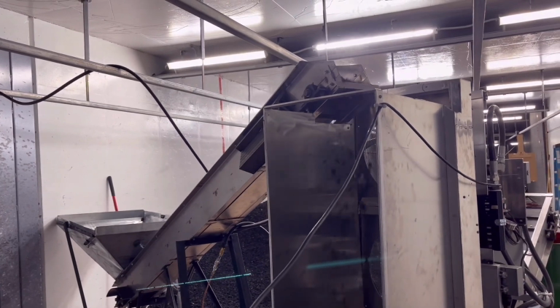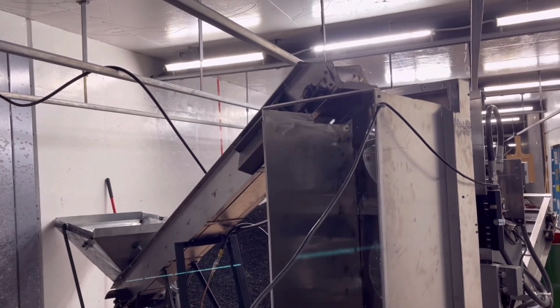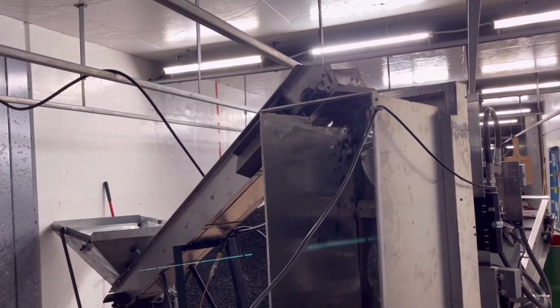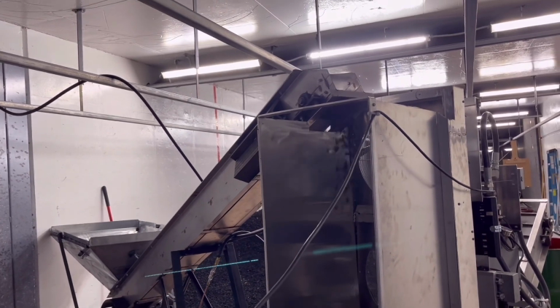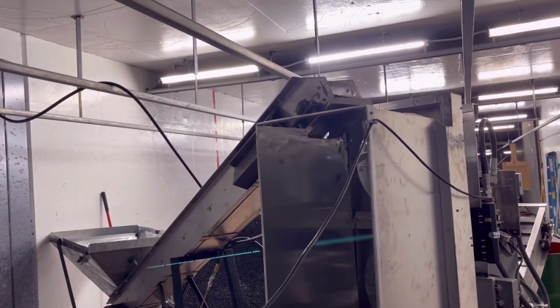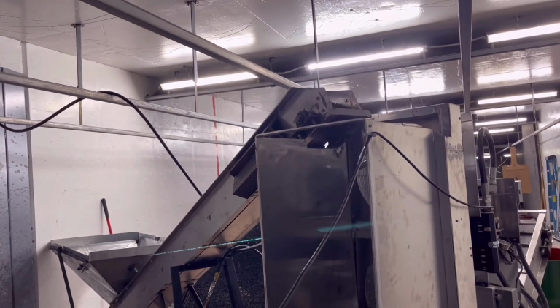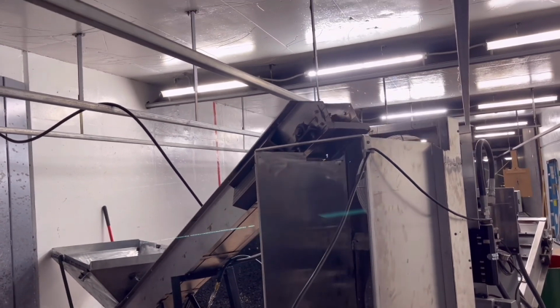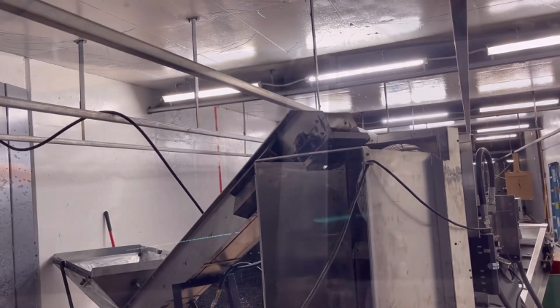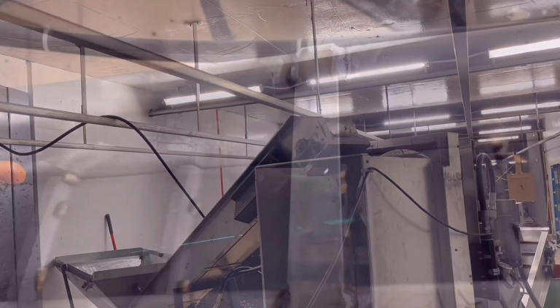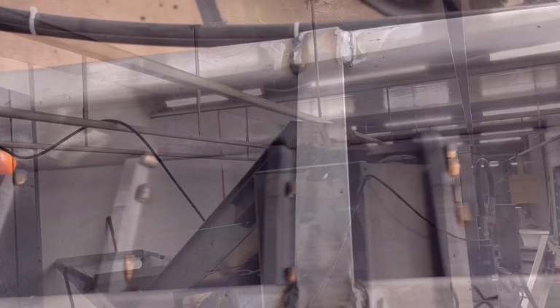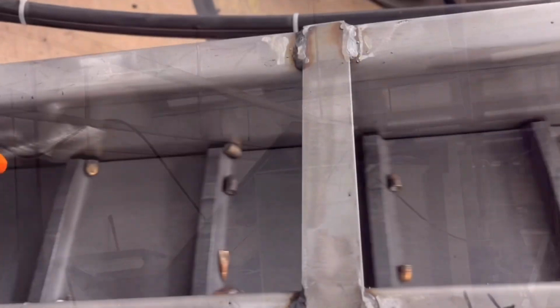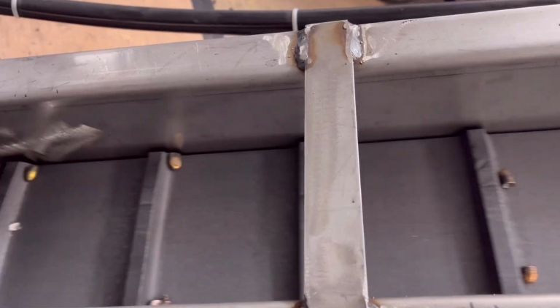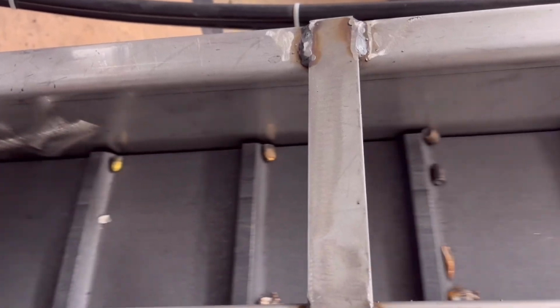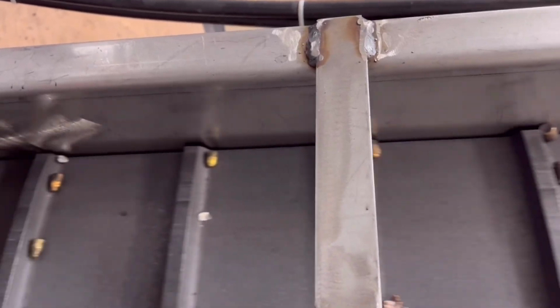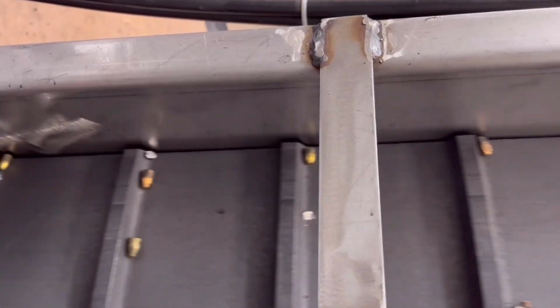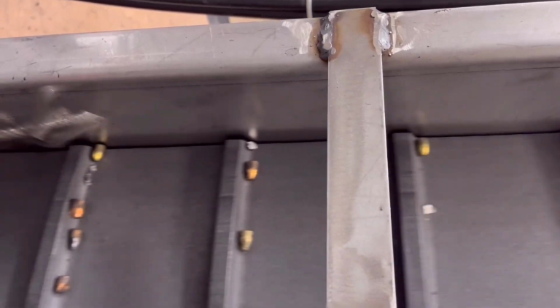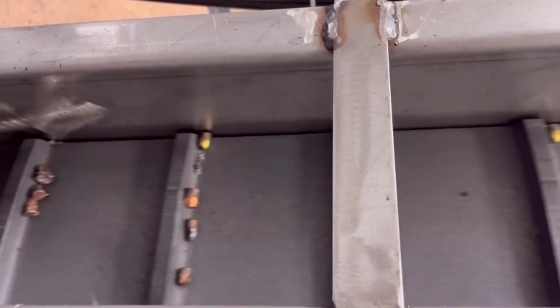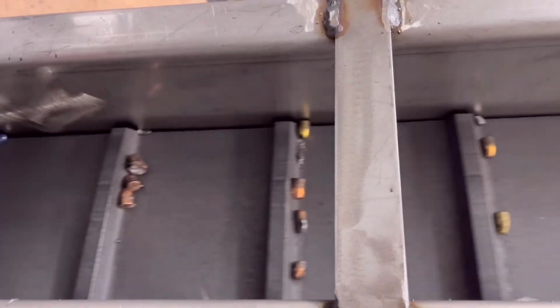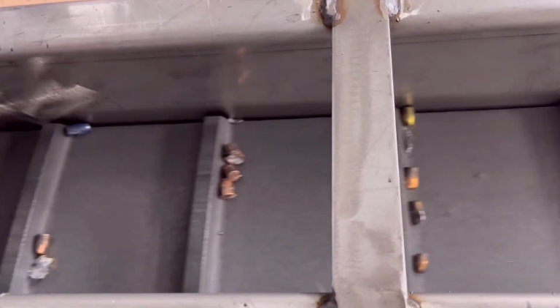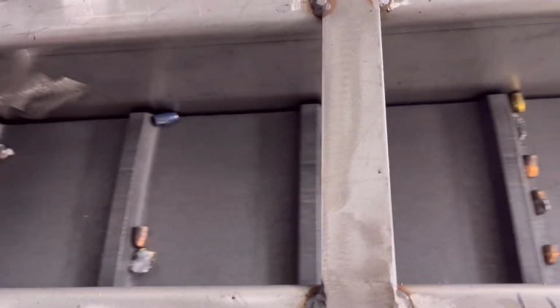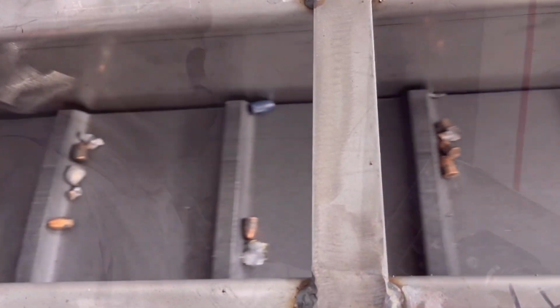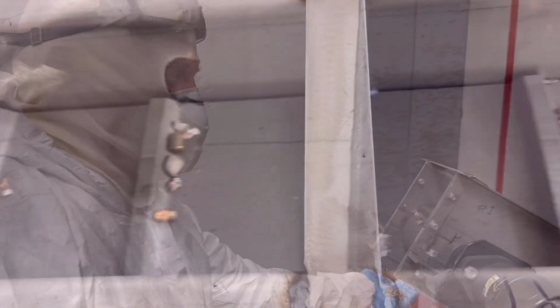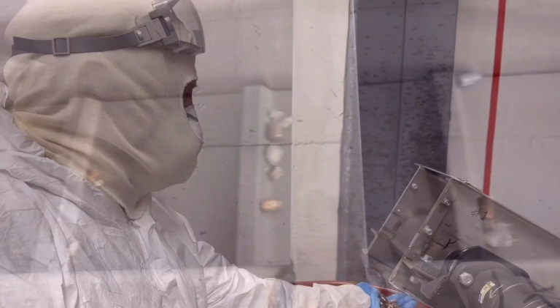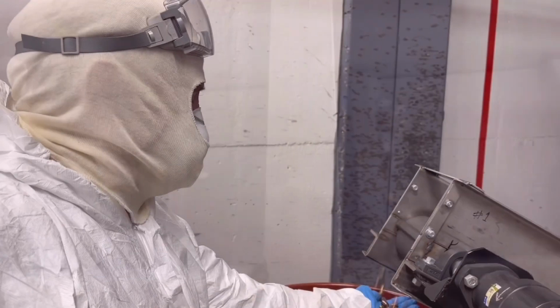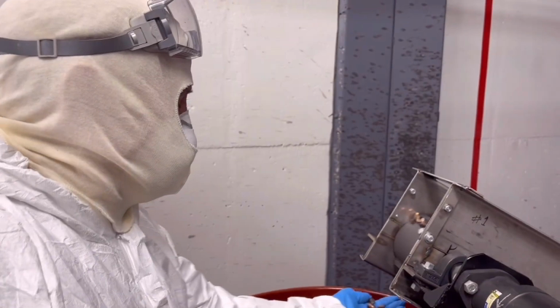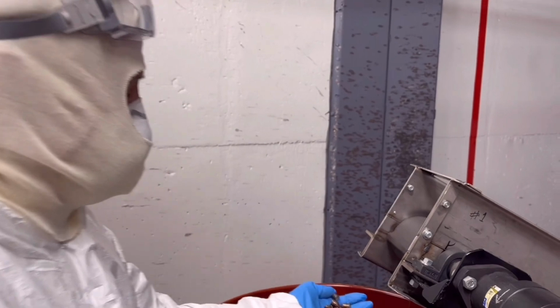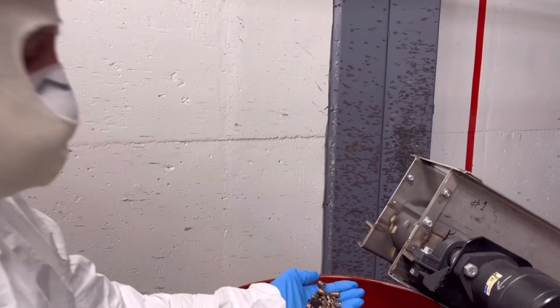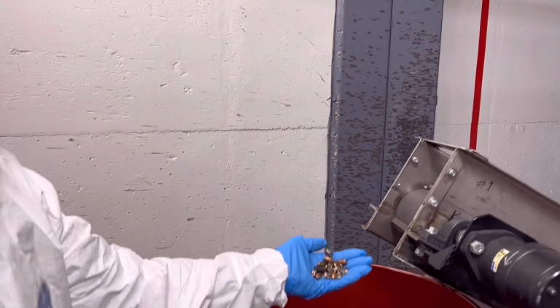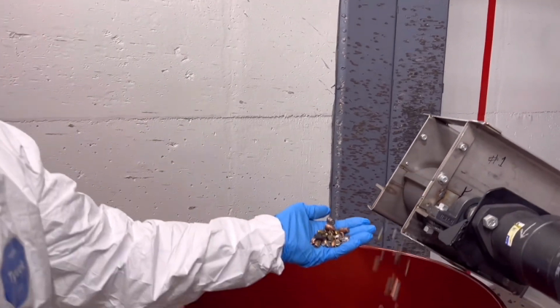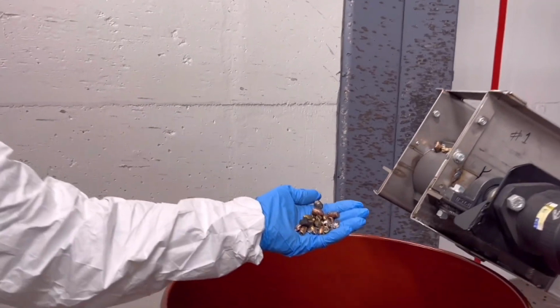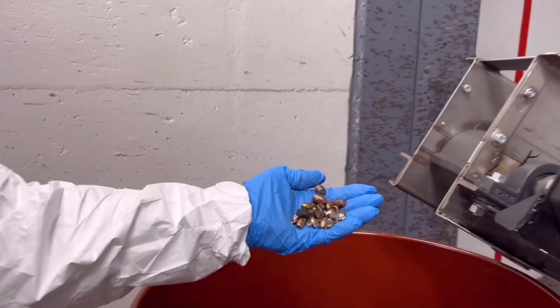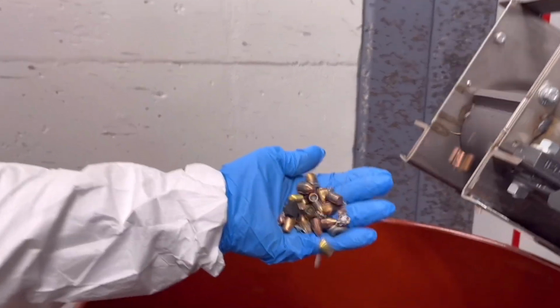Anyone that's interested in buying this equipment can get your investment back in one year. After one year you can save yourself approximately $100,000 on a 20-lane shooting range.